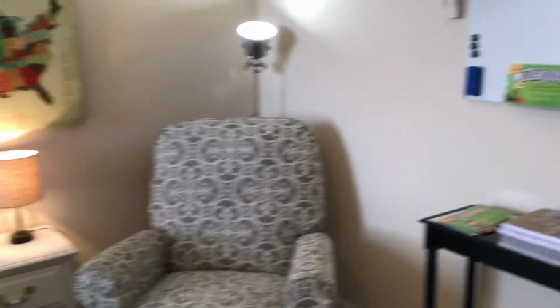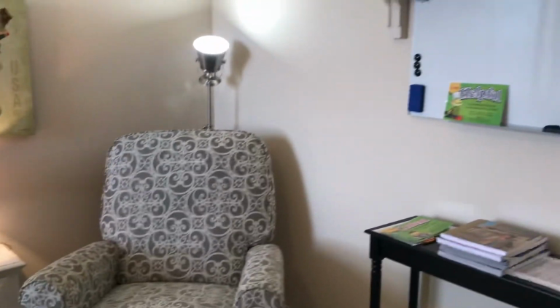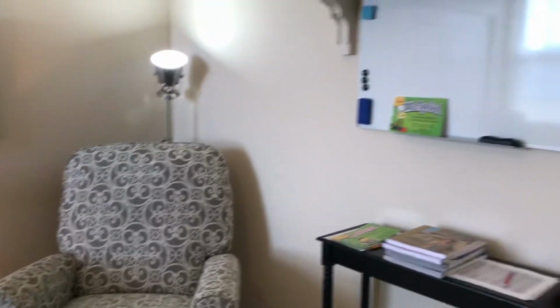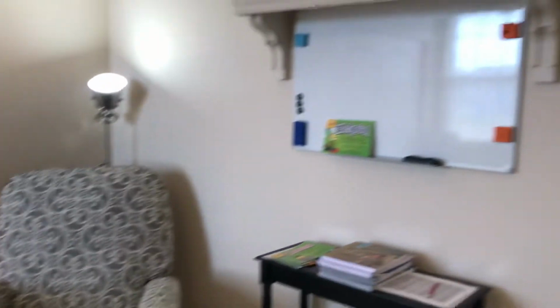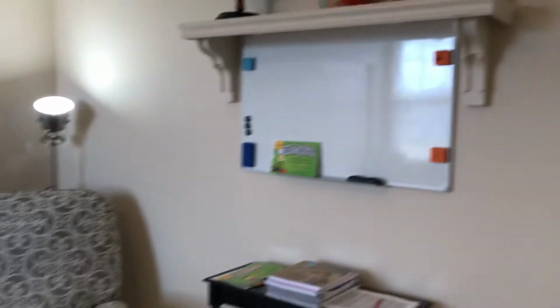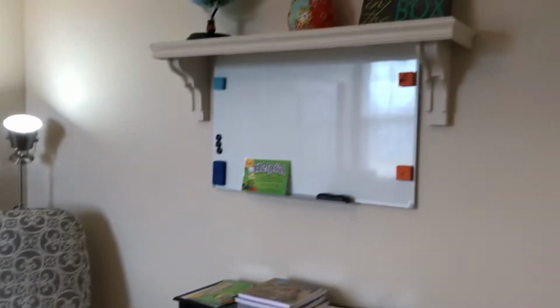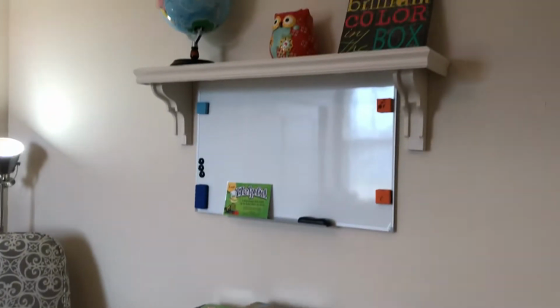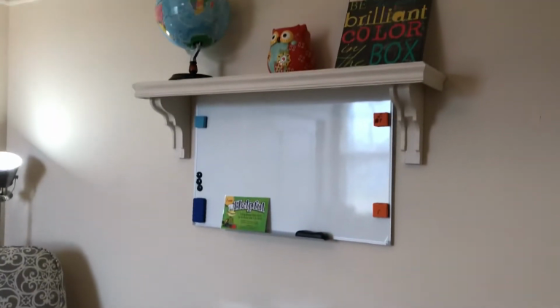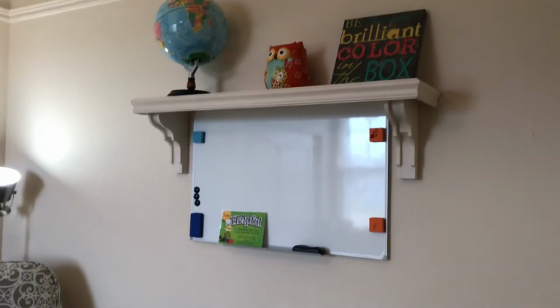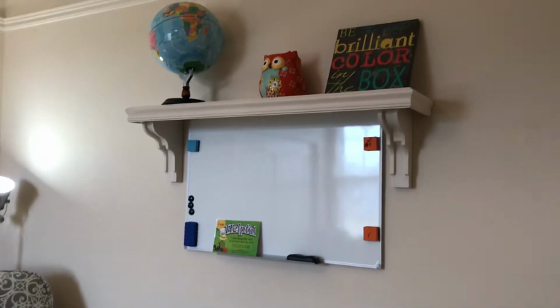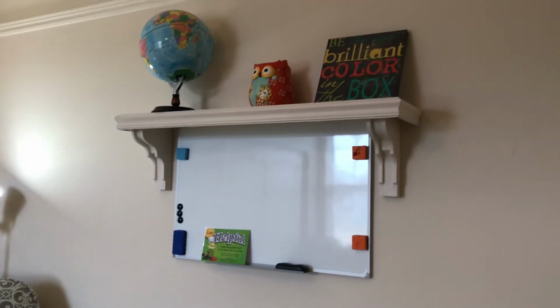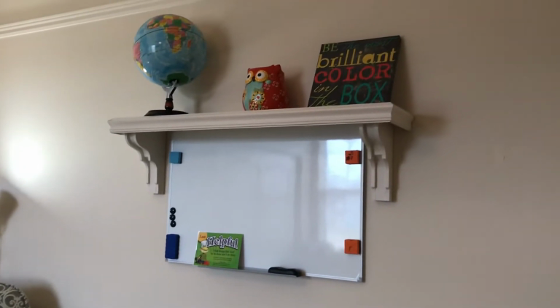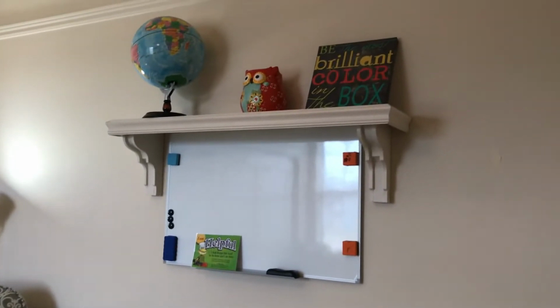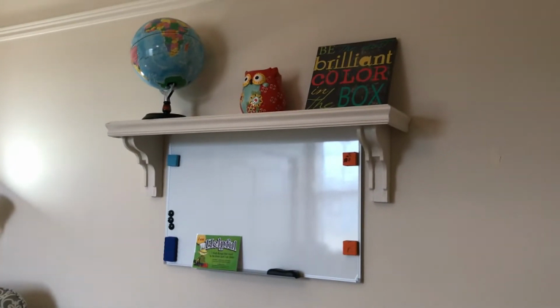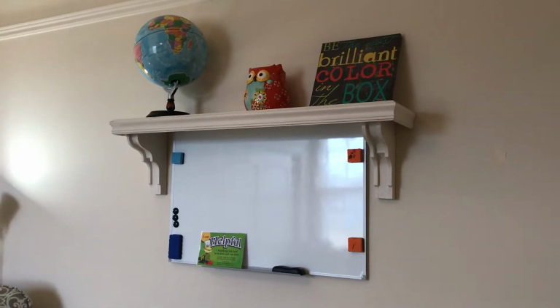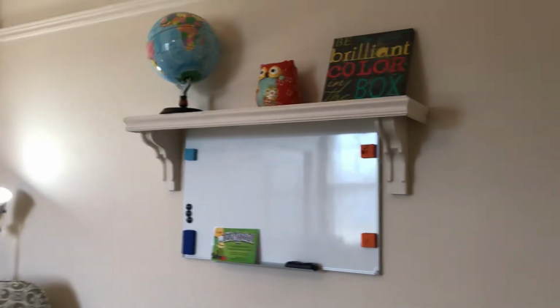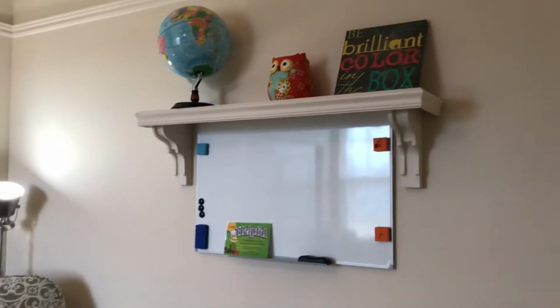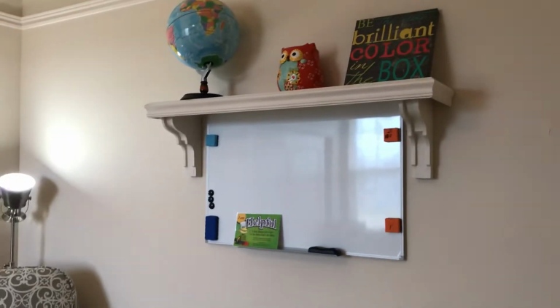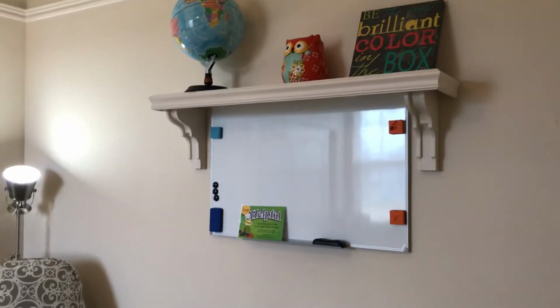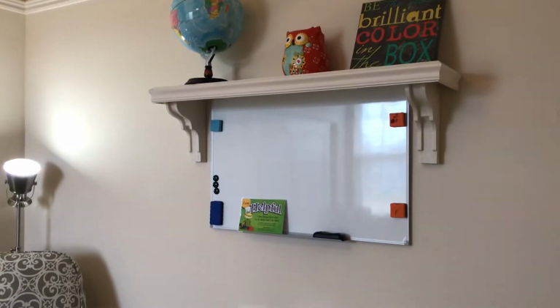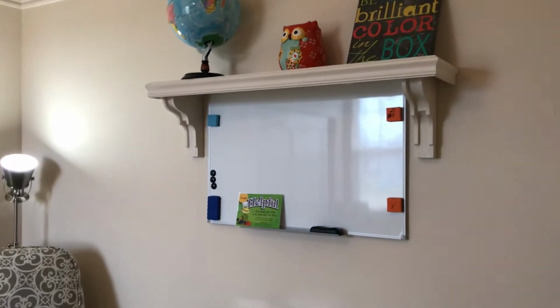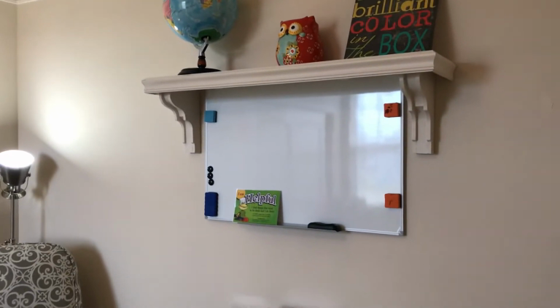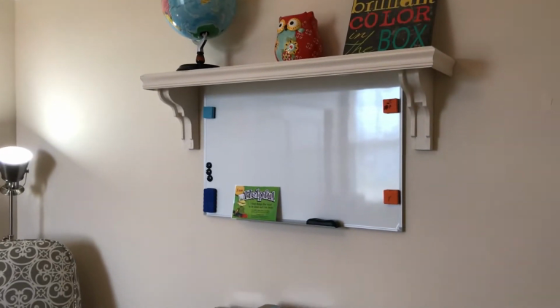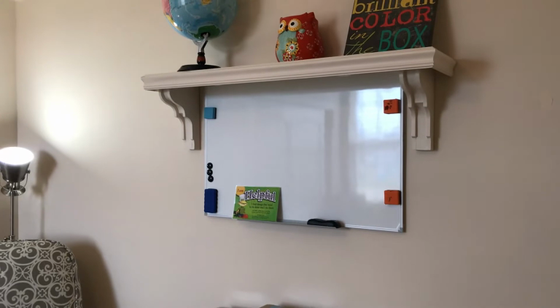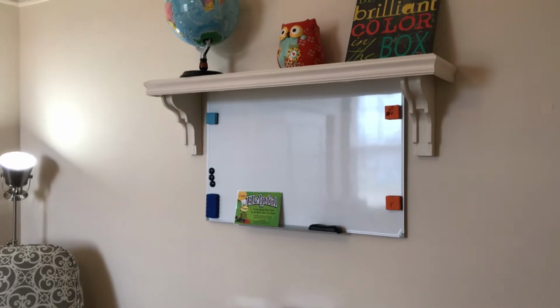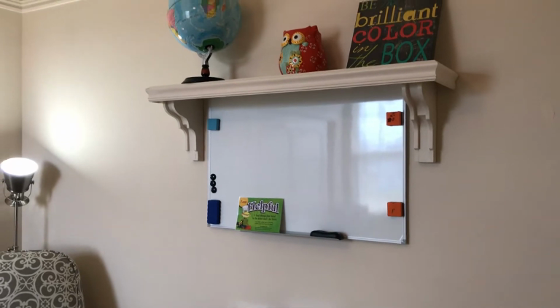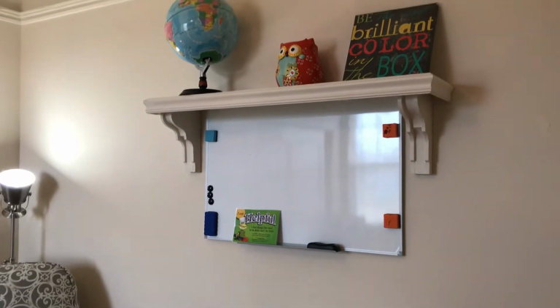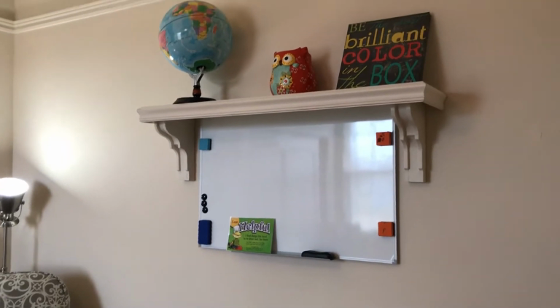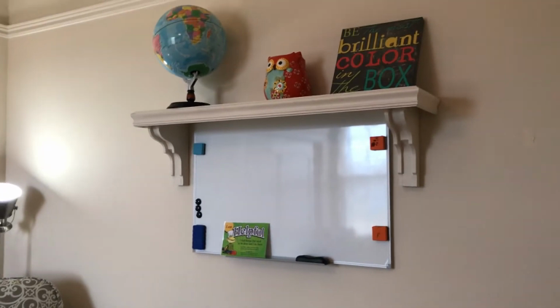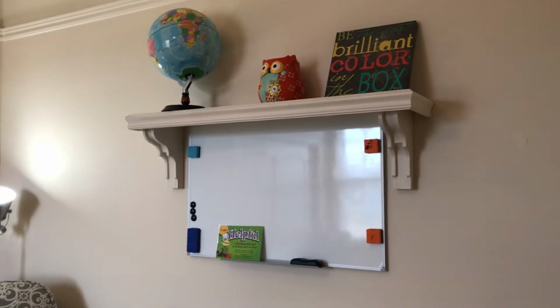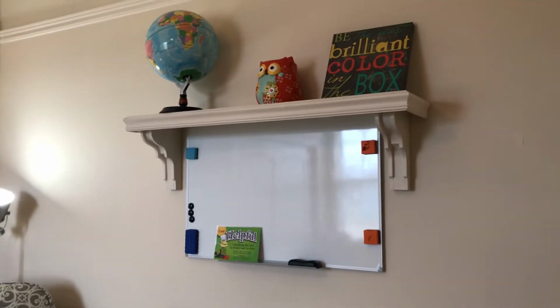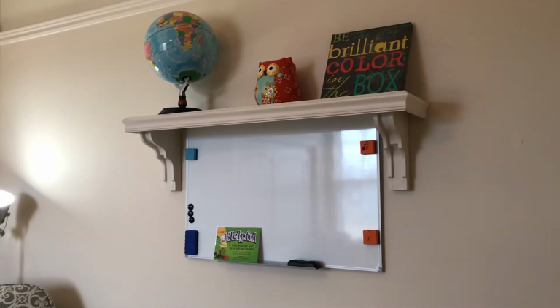And then we have our whiteboard up here. I like to write things on there and the kids do copywork from the whiteboard.